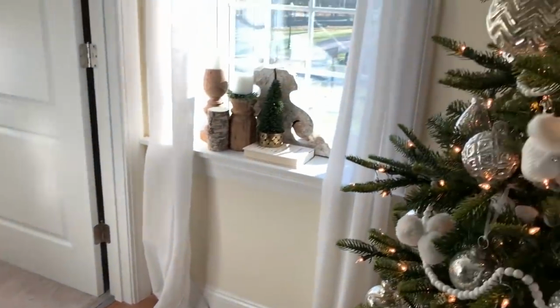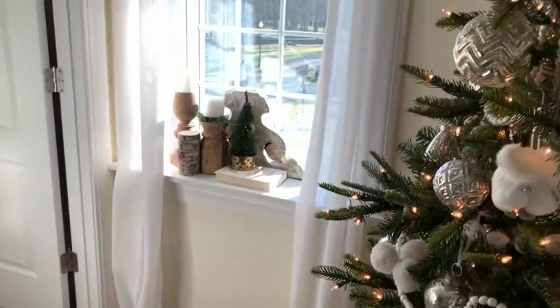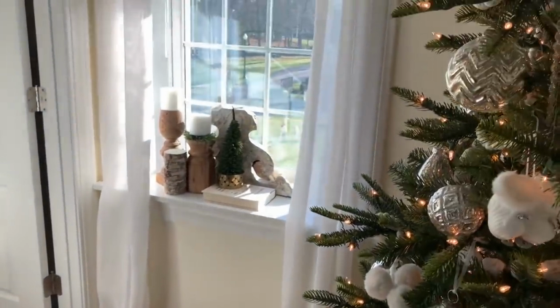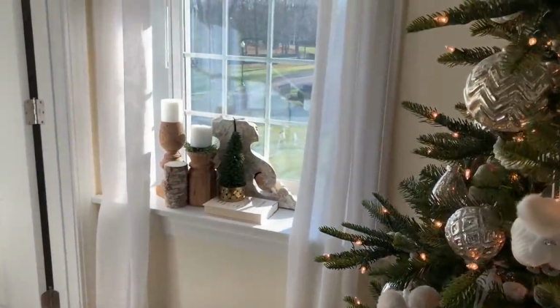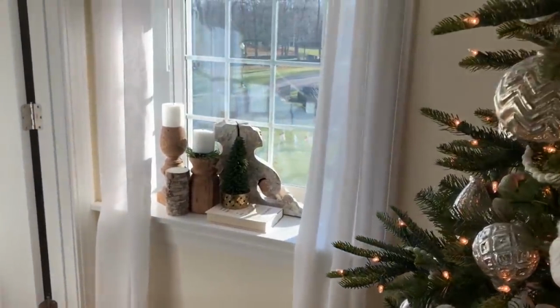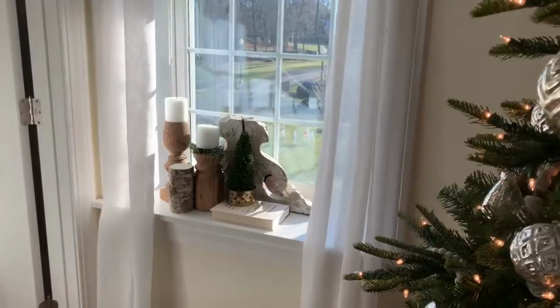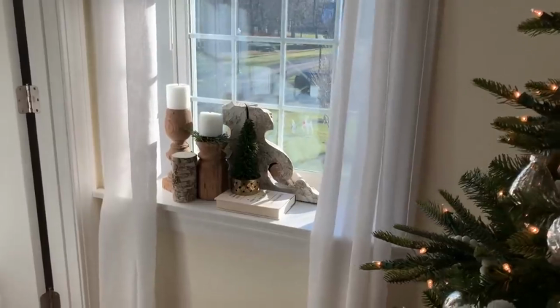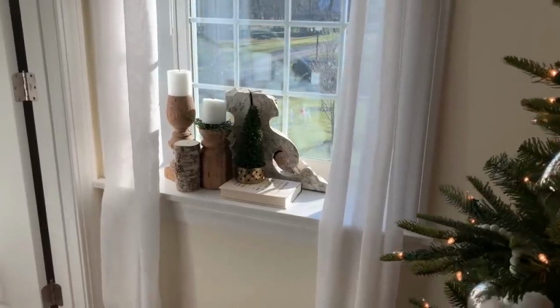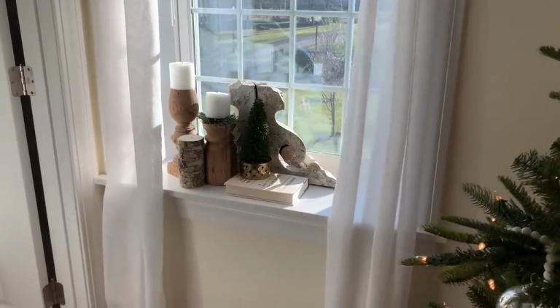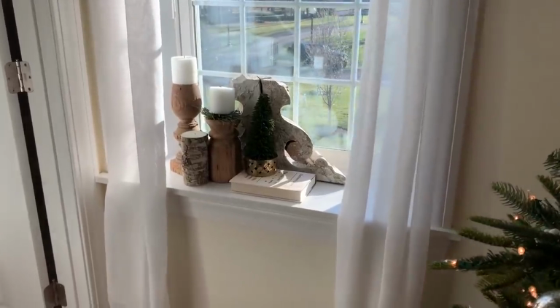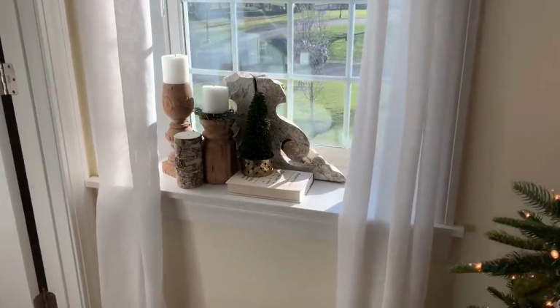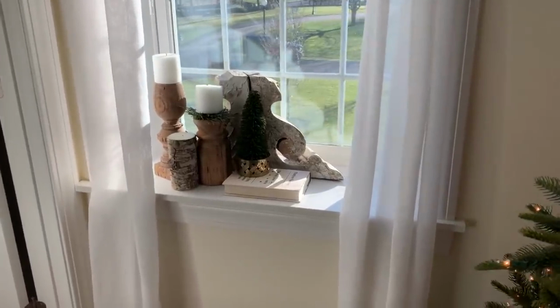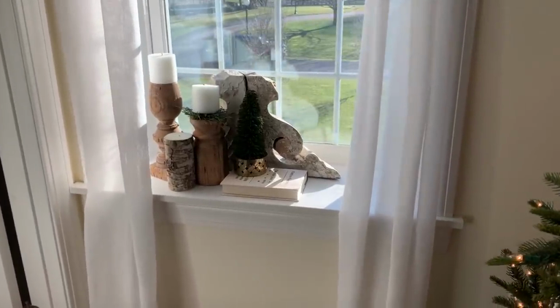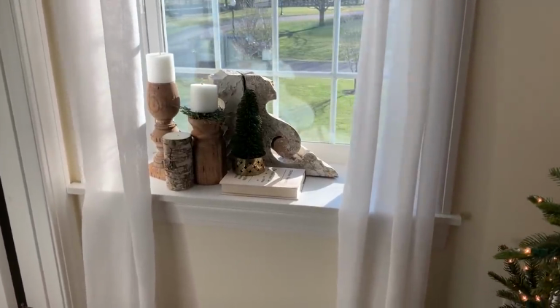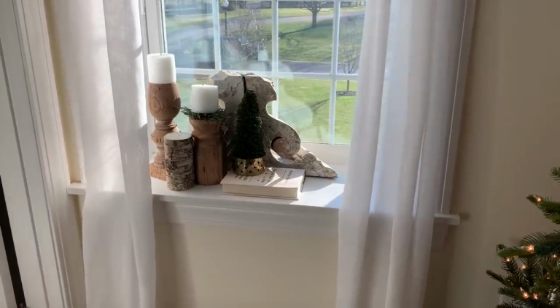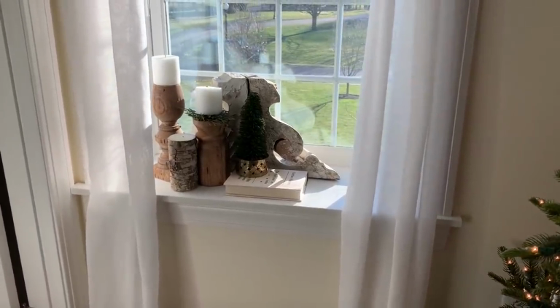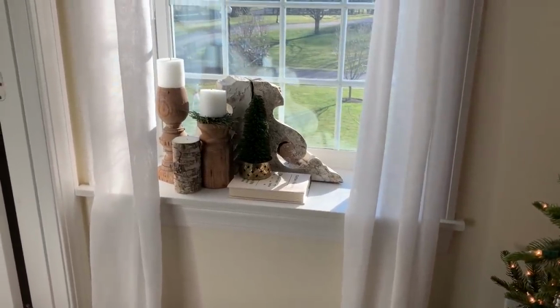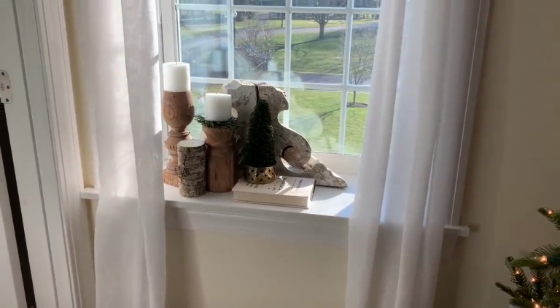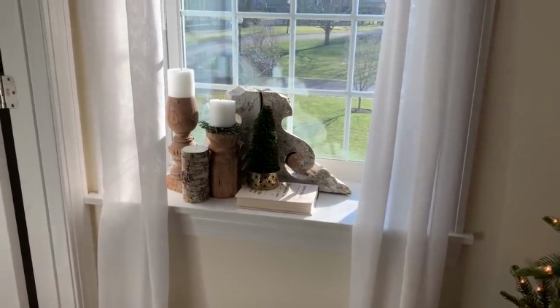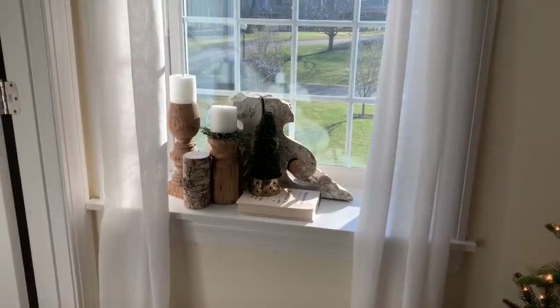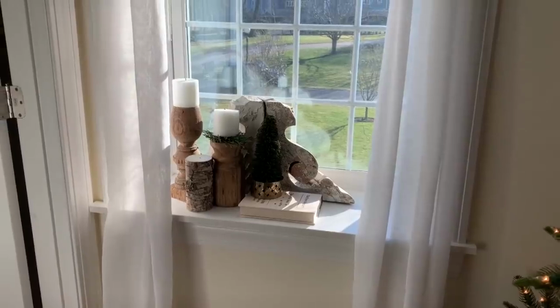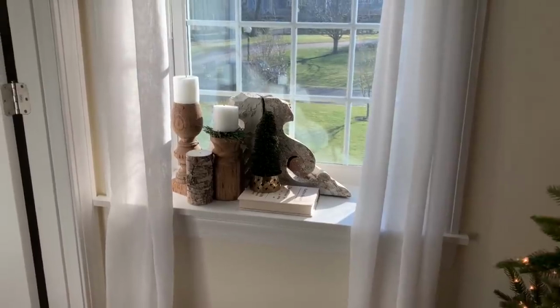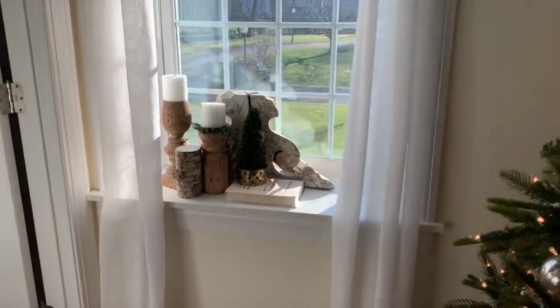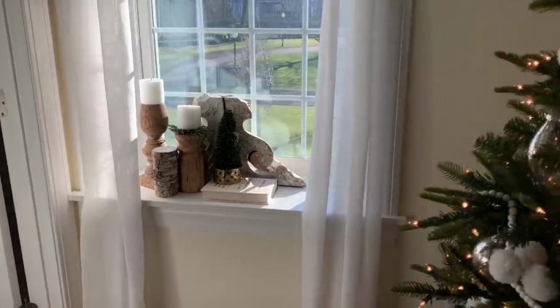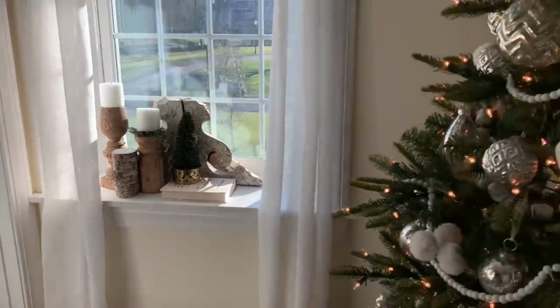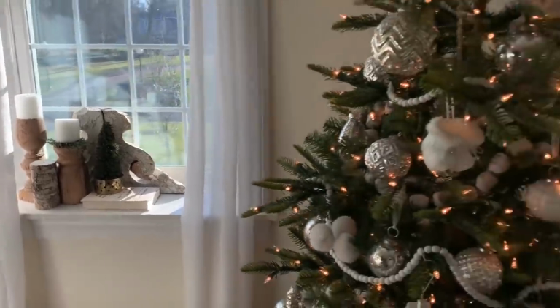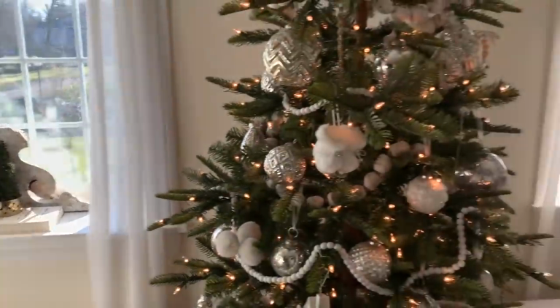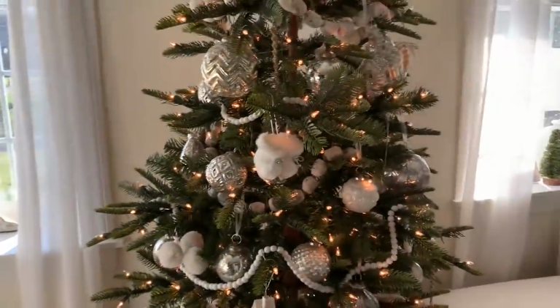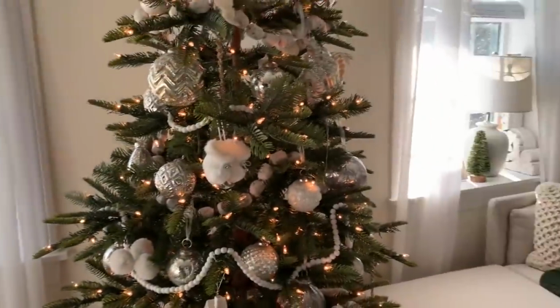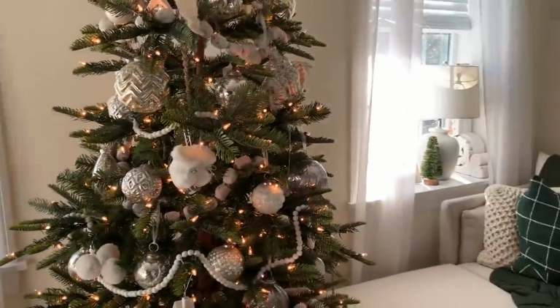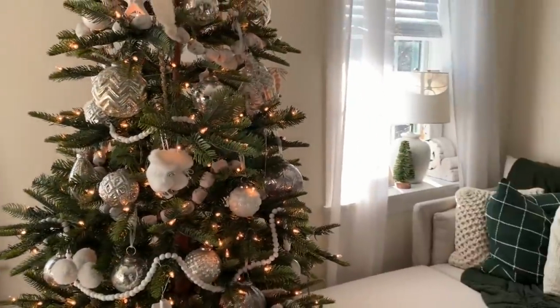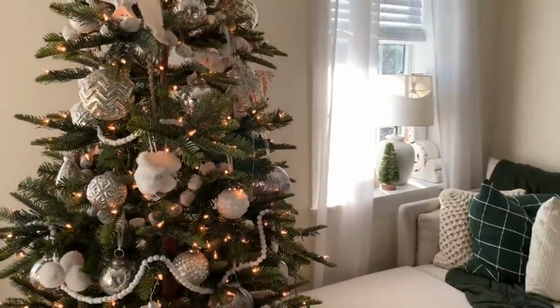We also have really deep windows — I'm not sure if any of you guys noticed, but our window ledges are super deep. So I like to decorate those too, and you can see it in this one over here as well.